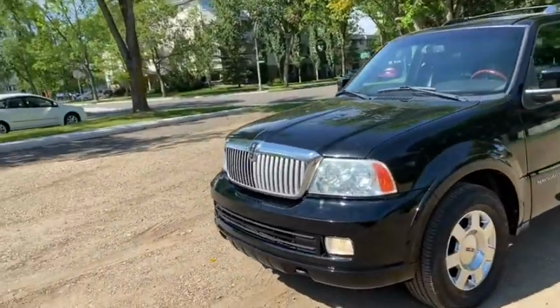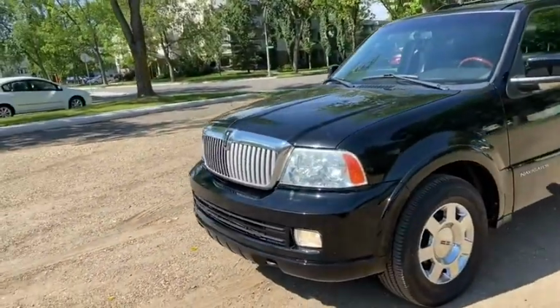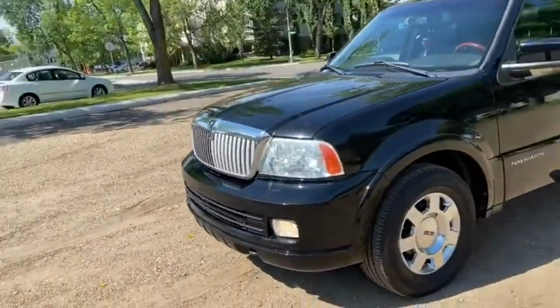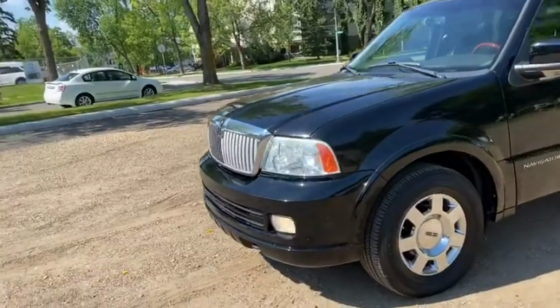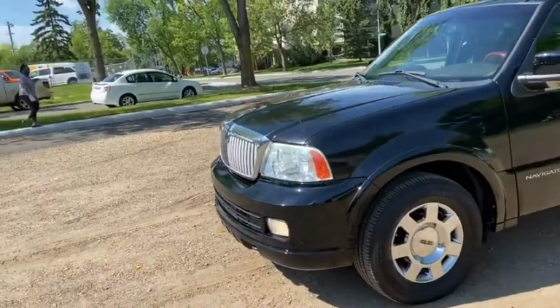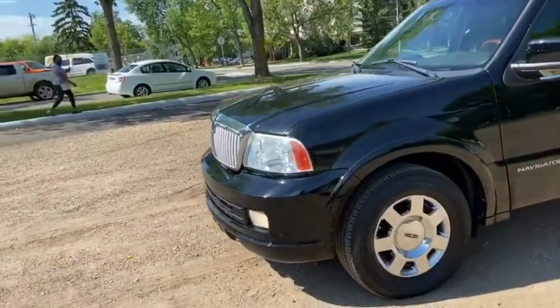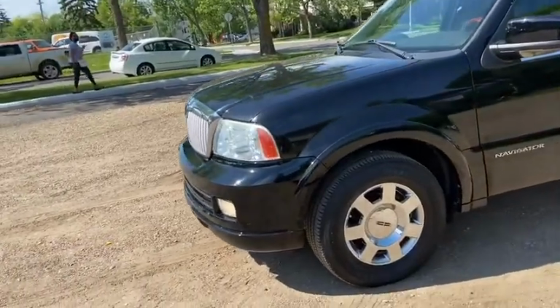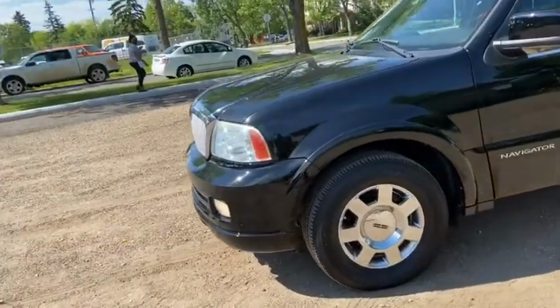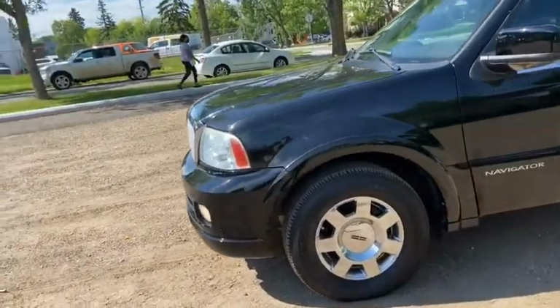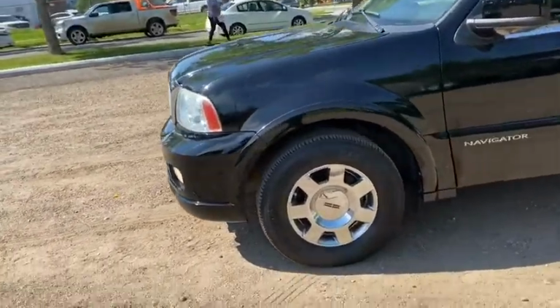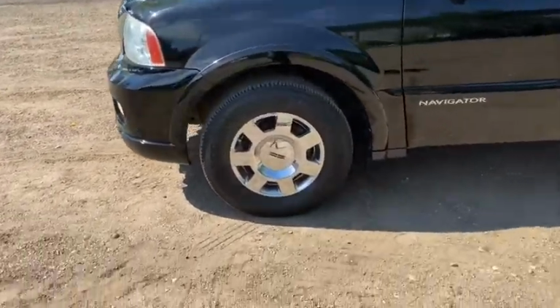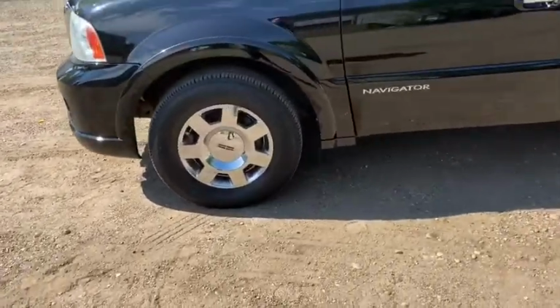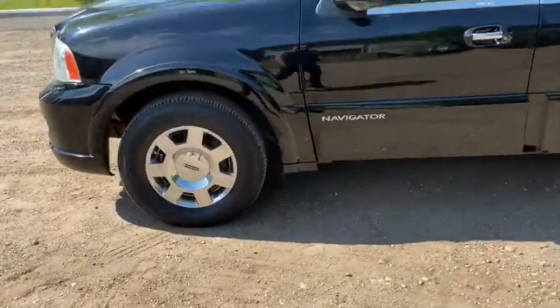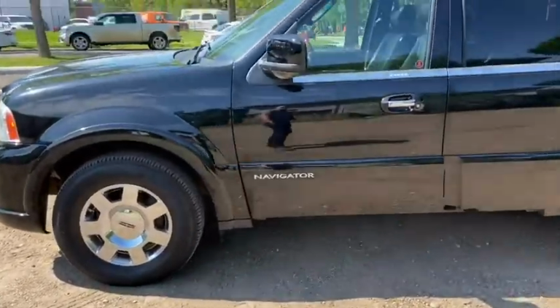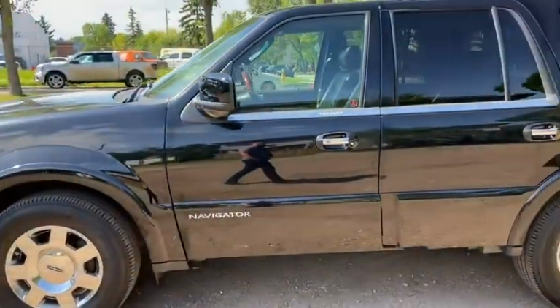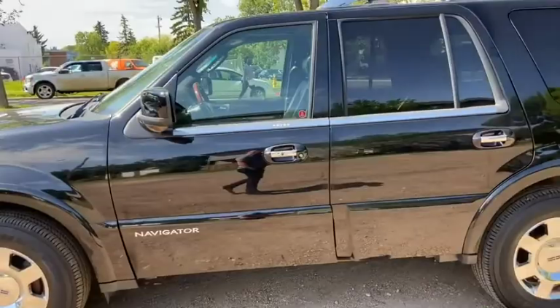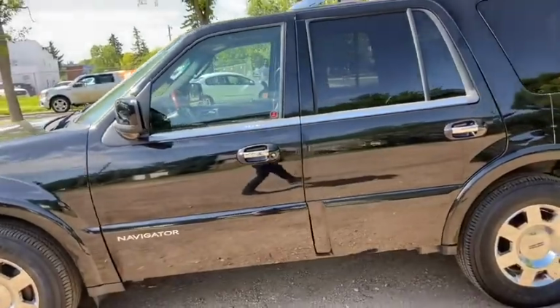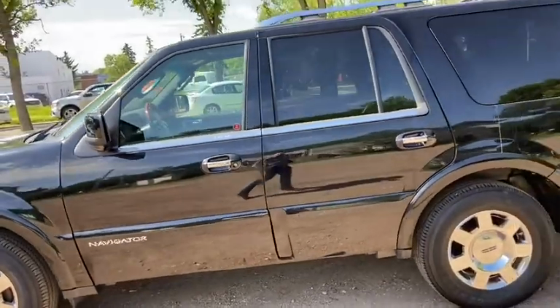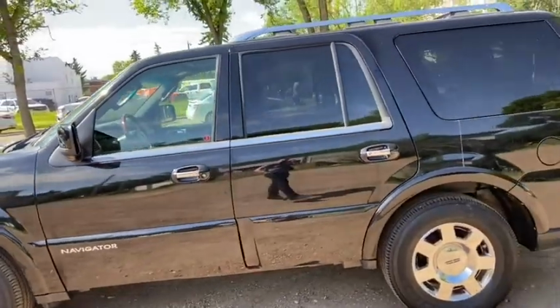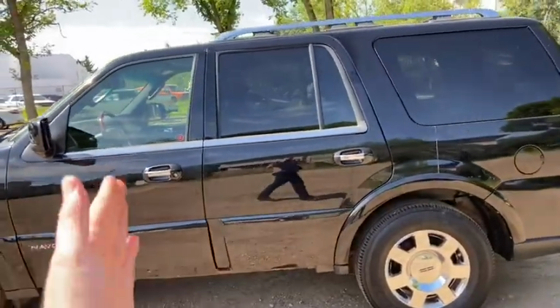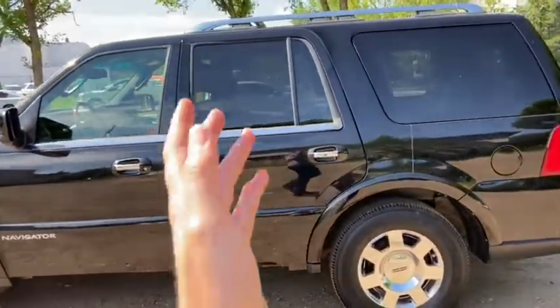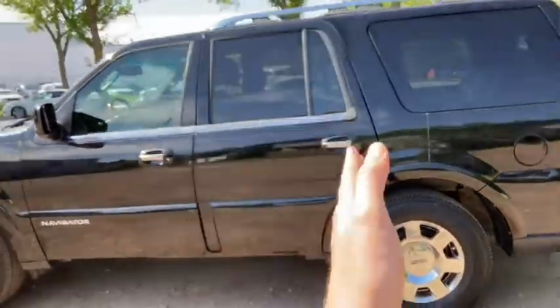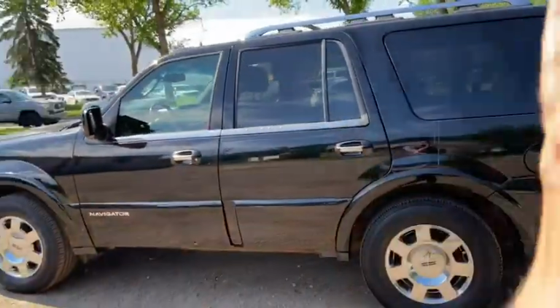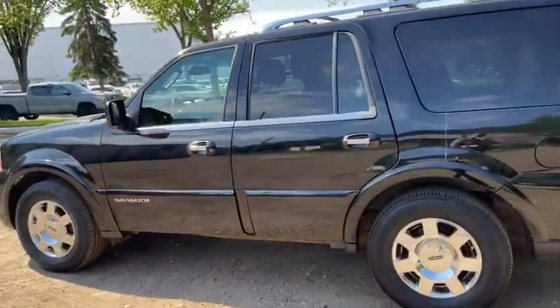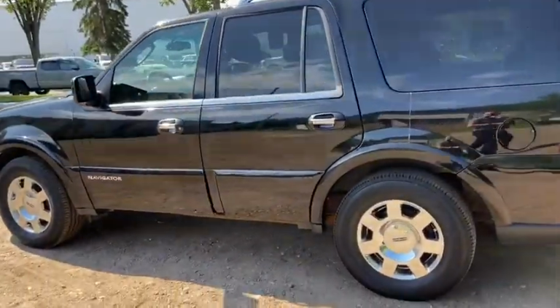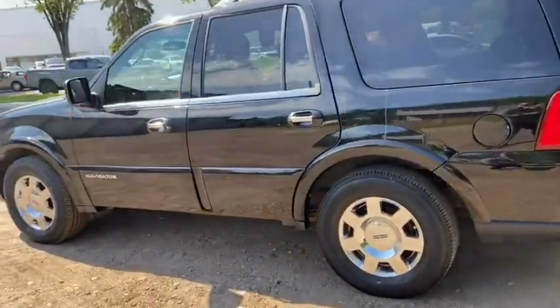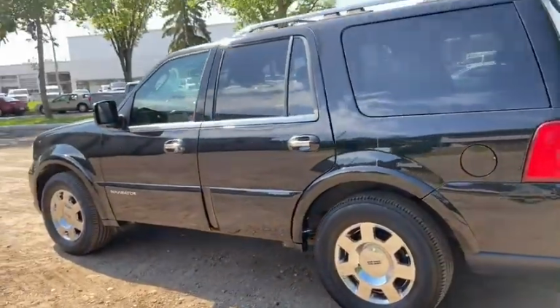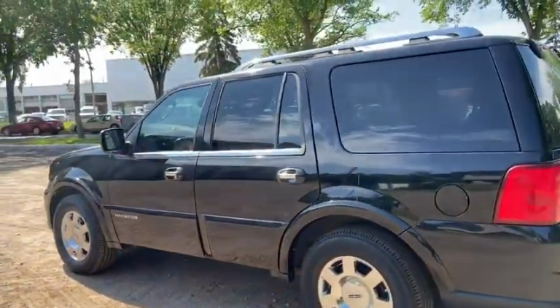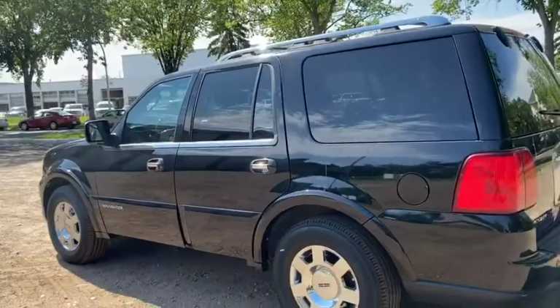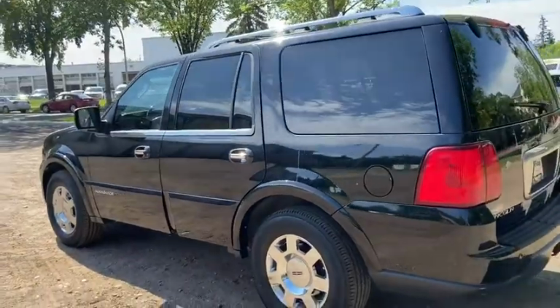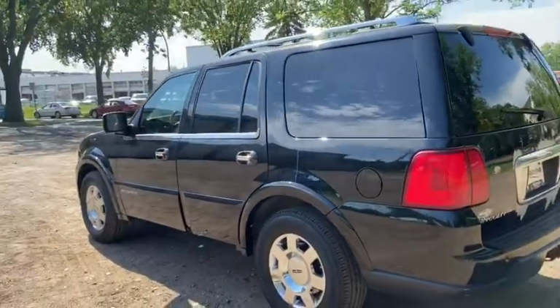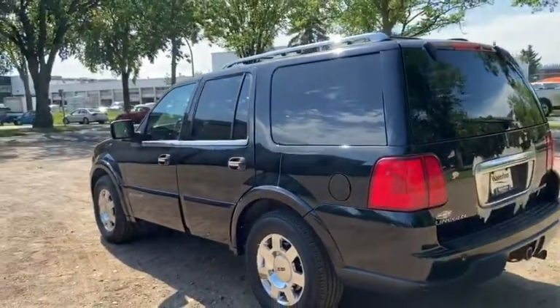On this vehicle you have halogen headlights with front fog lamps and front tow hooks. We have alloy wheels on here and it seats a total of eight passengers with two in the front, three in the middle and three in the back. You have roof rails up top as well as a power moon roof.